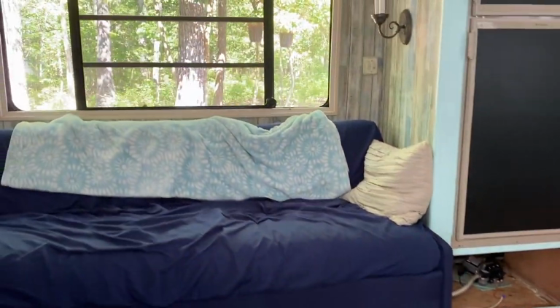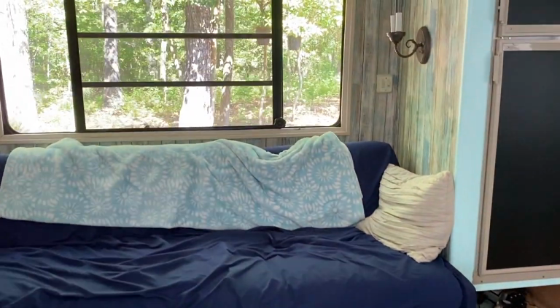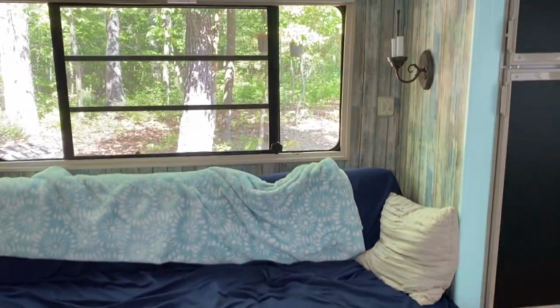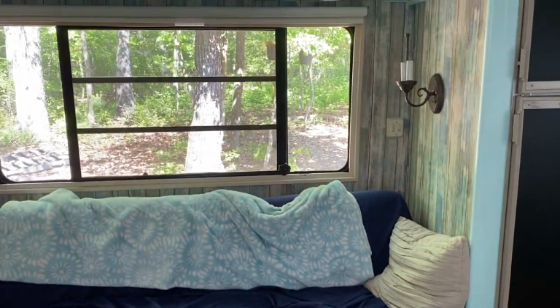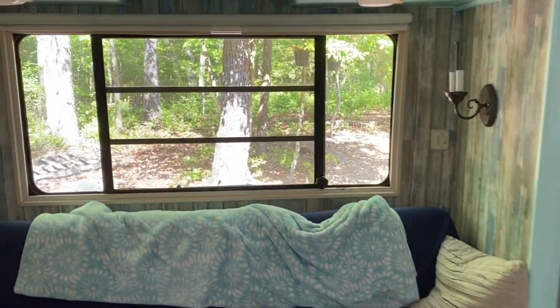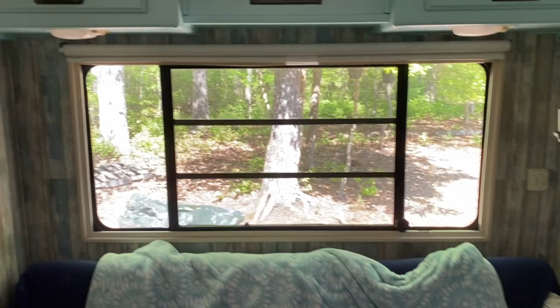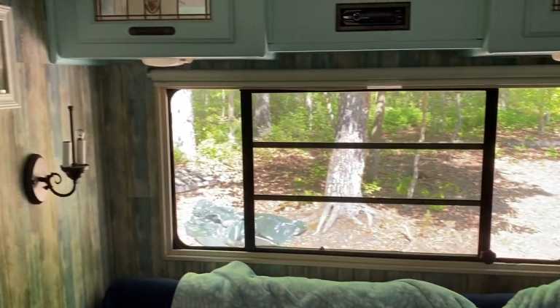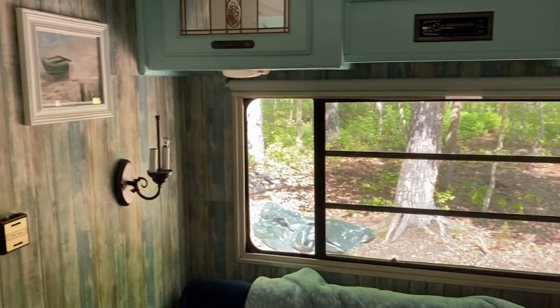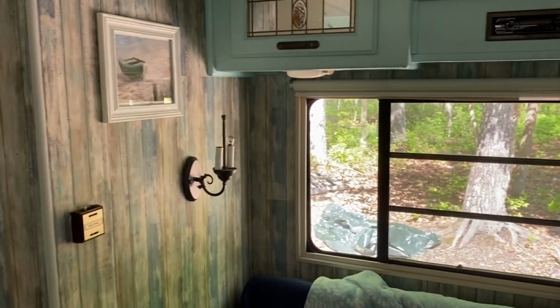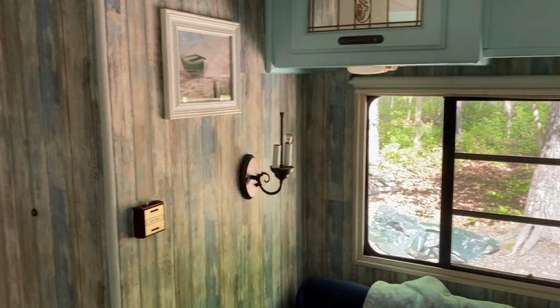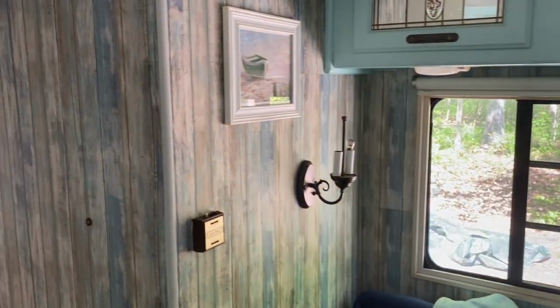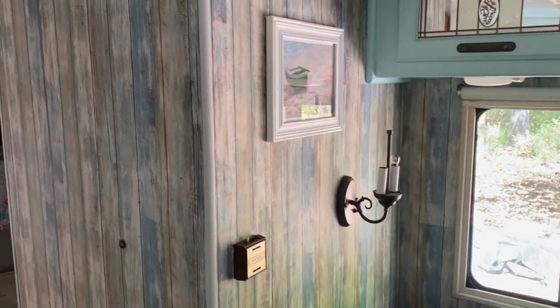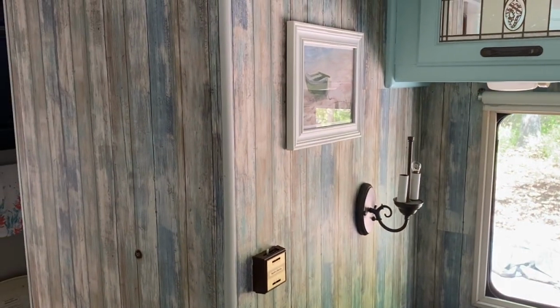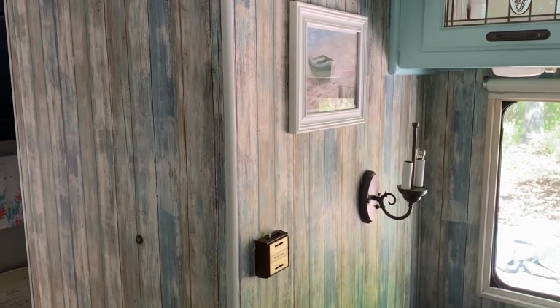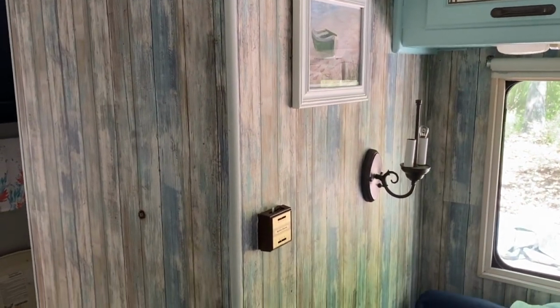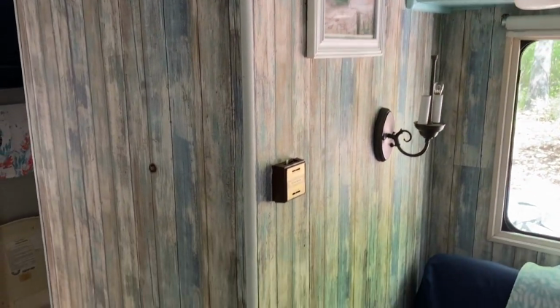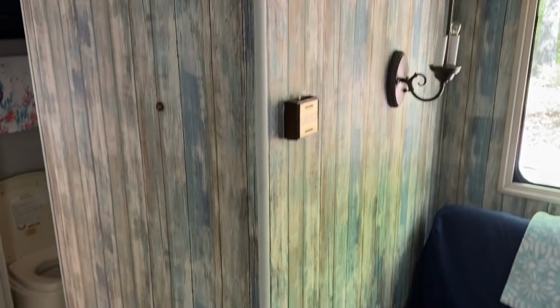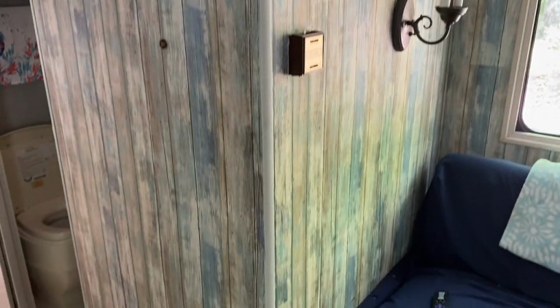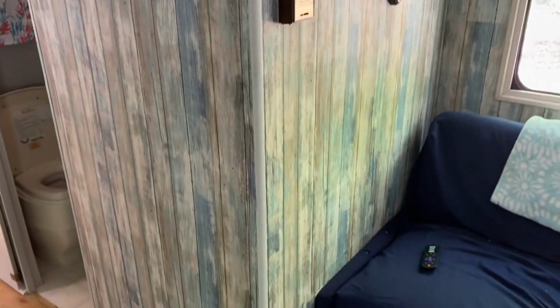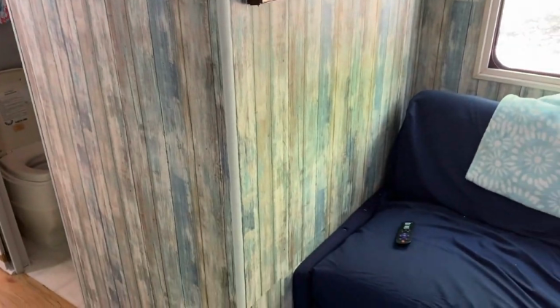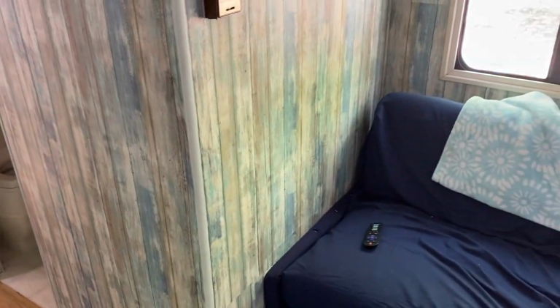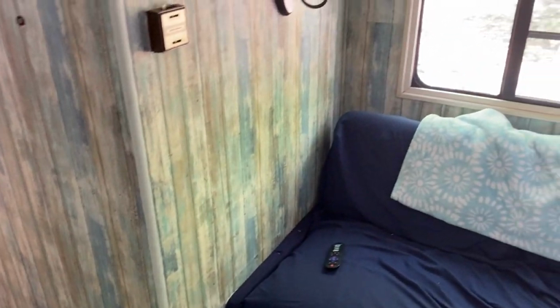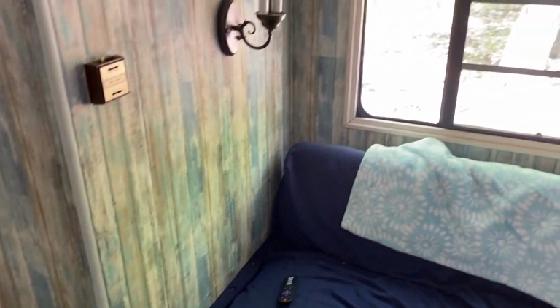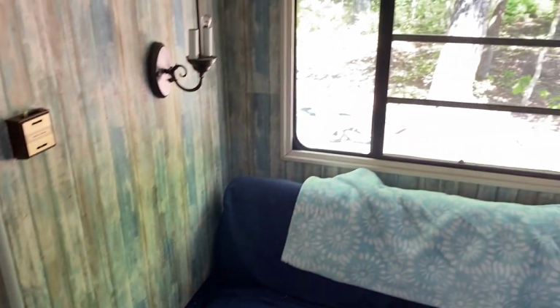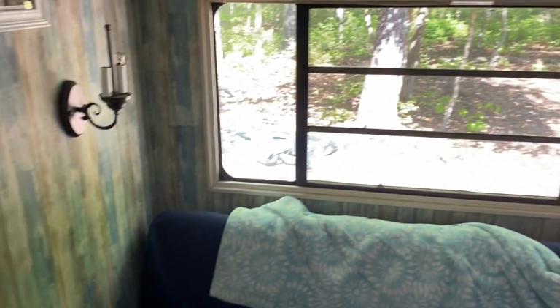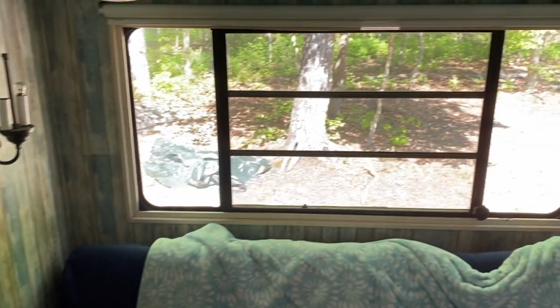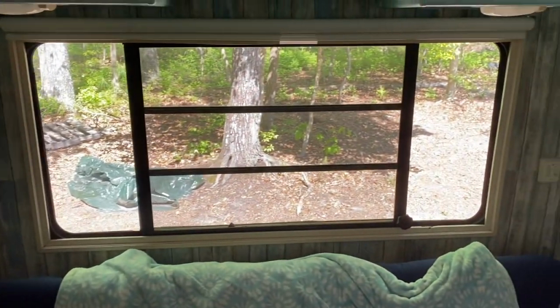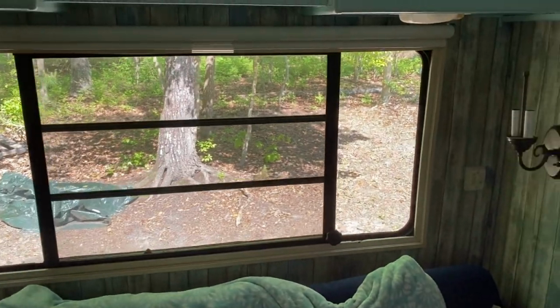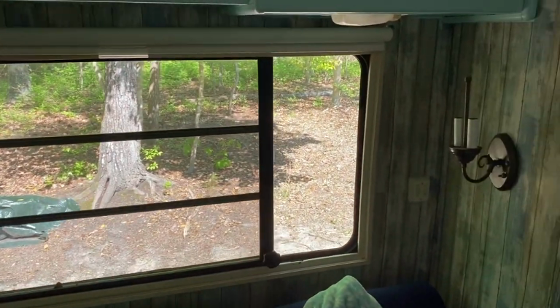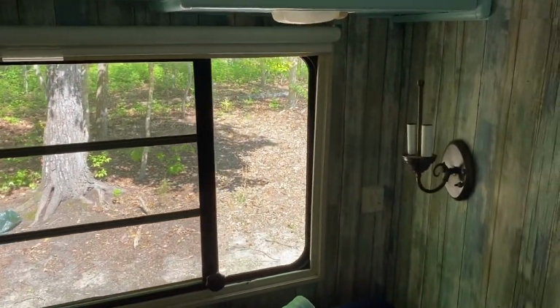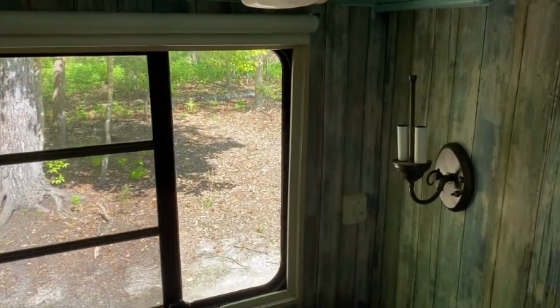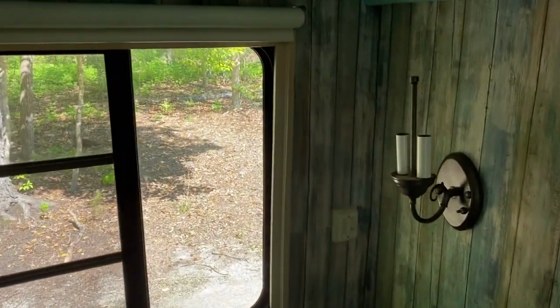Walking inside, the first thing you can see is that we covered up all that wood paneling with peel-and-stick wallpaper. We're also replacing the lampshades, which is why those are off right now.